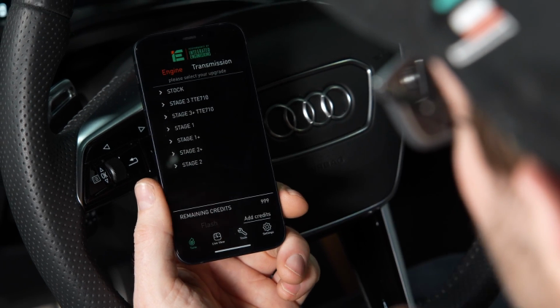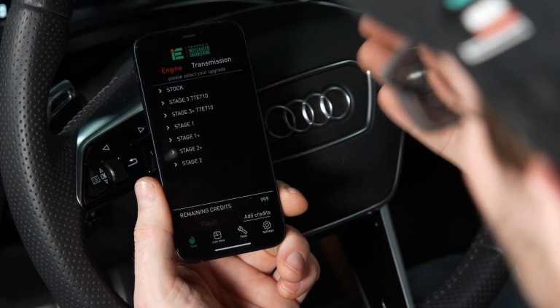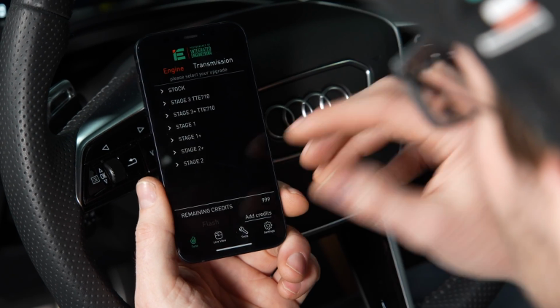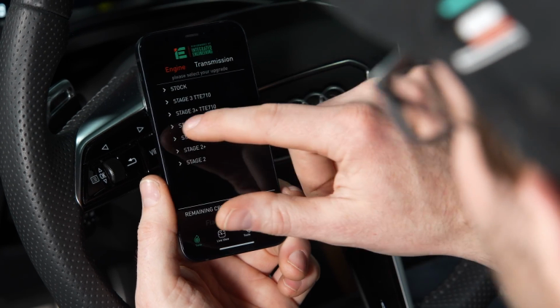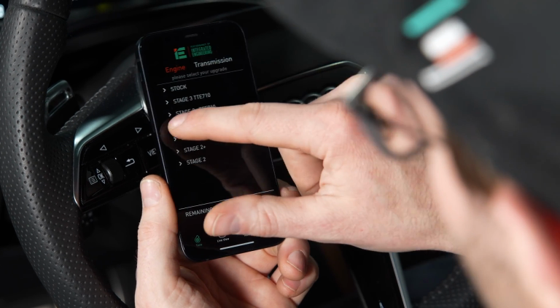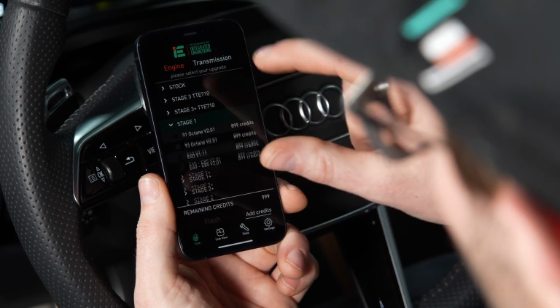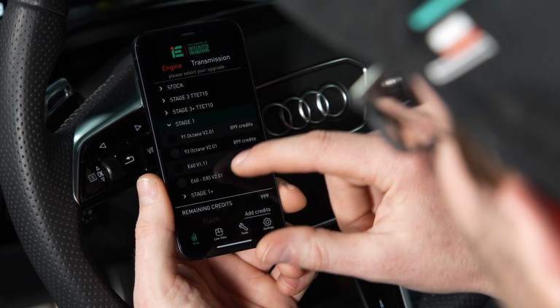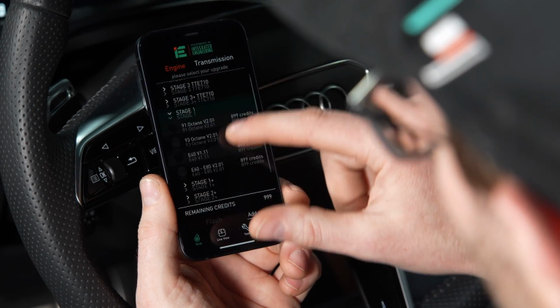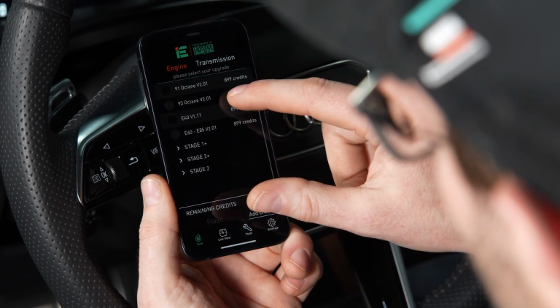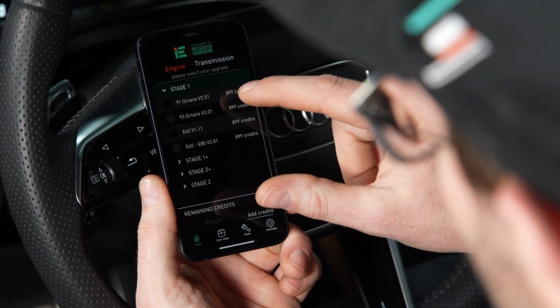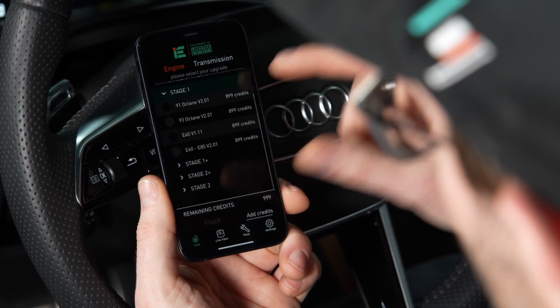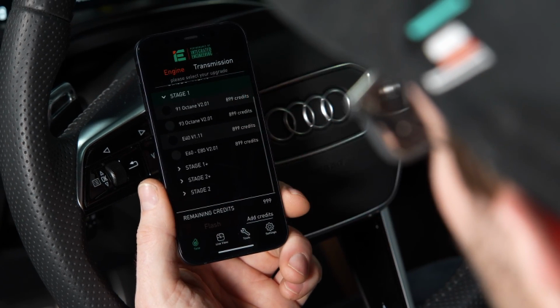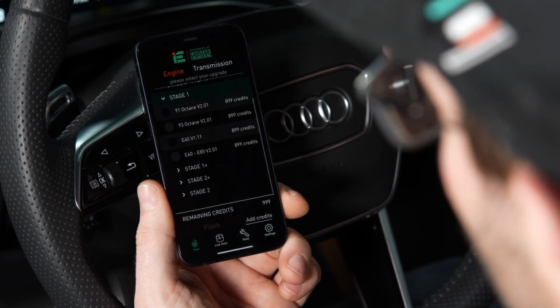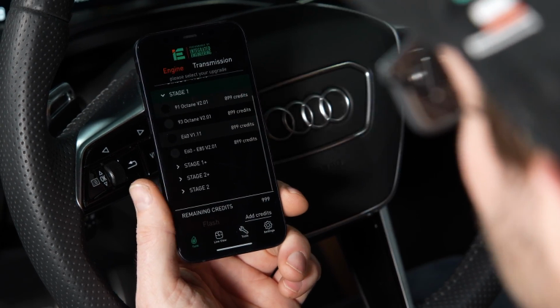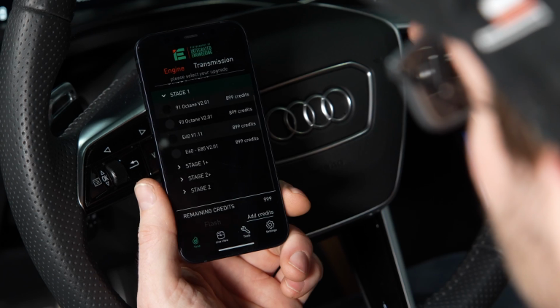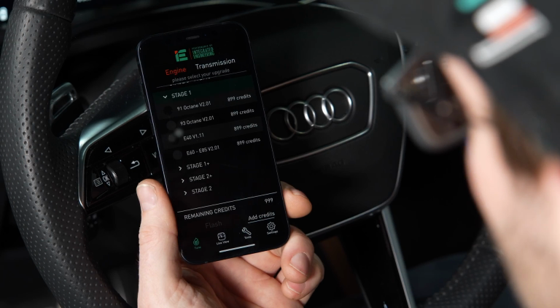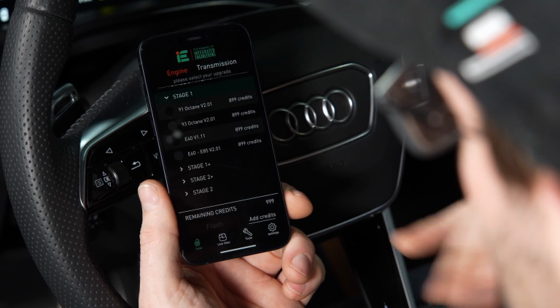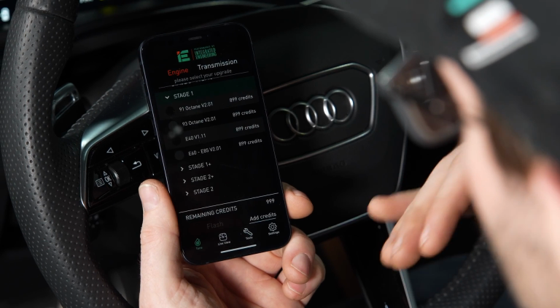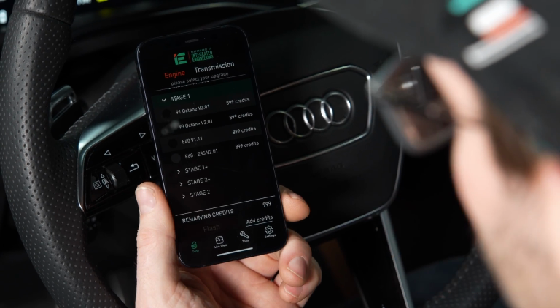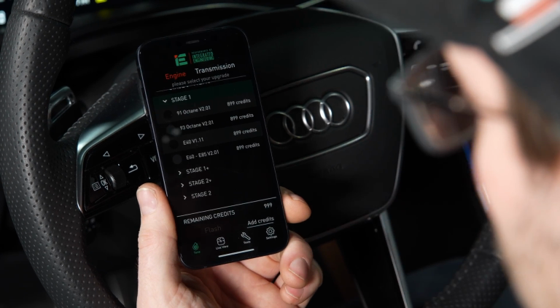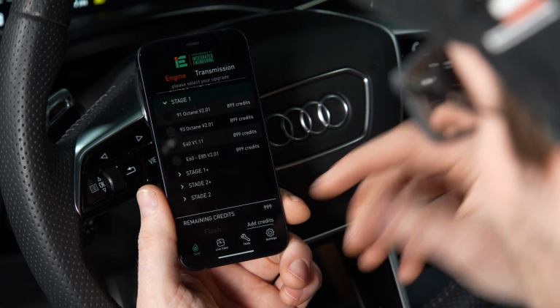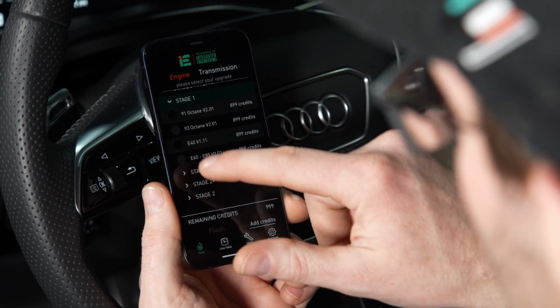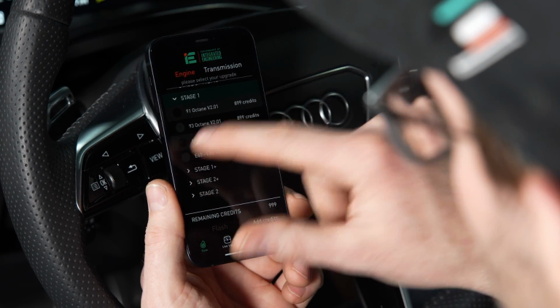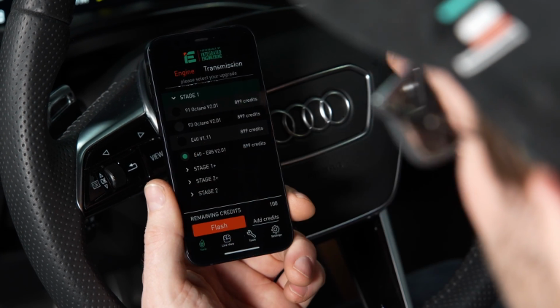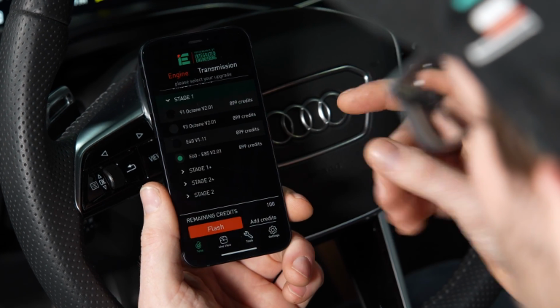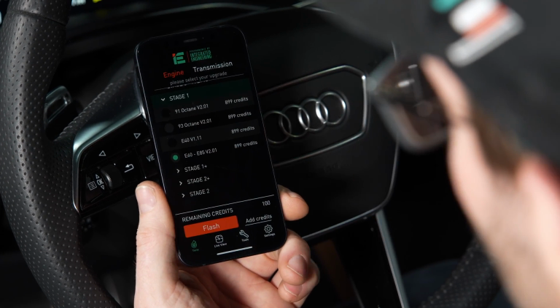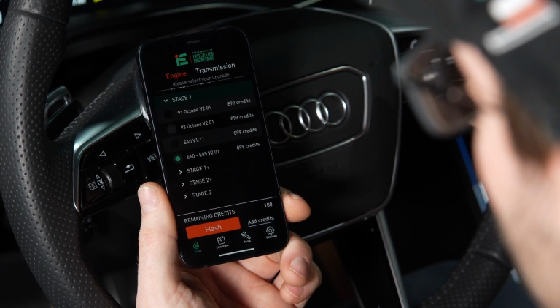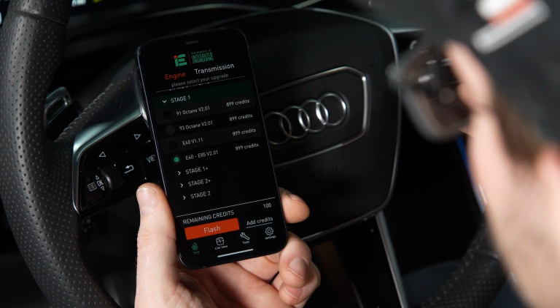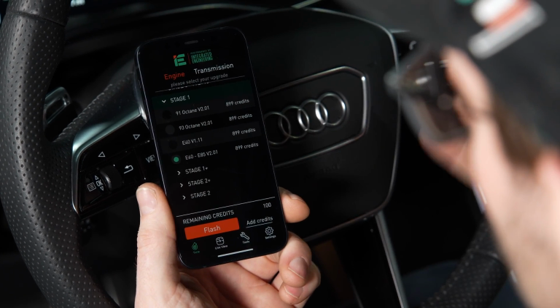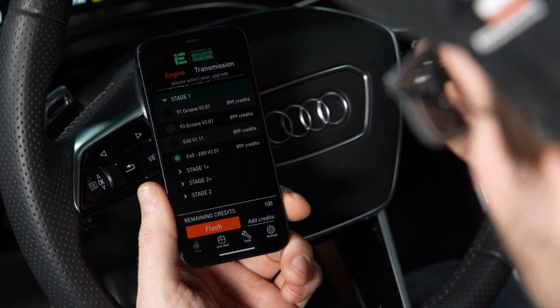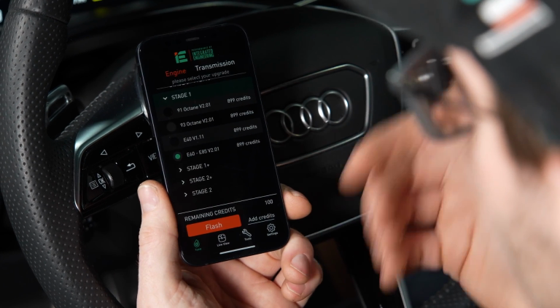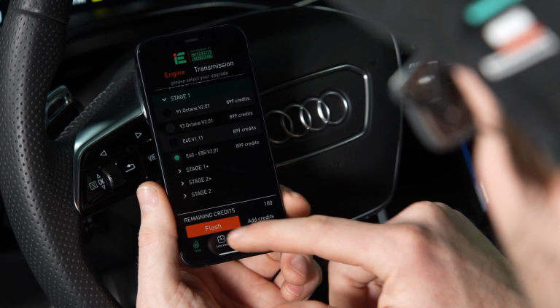This car currently is on a stage one 91 octane tune, but we want to change it to an E85 tune with a full tank of ethanol. Once the fuel is in, we're ready to flash.